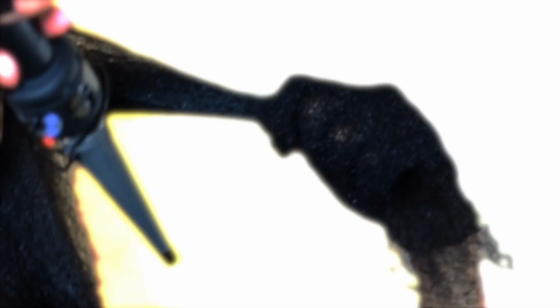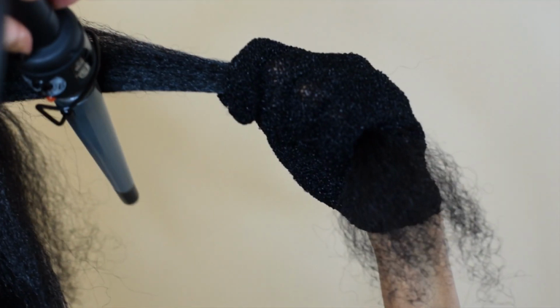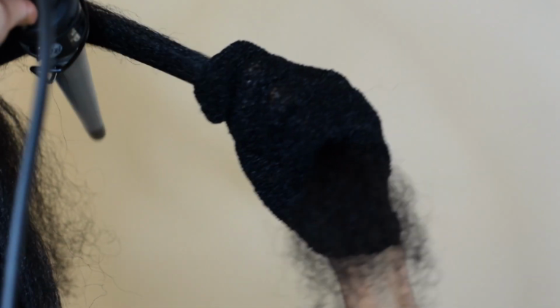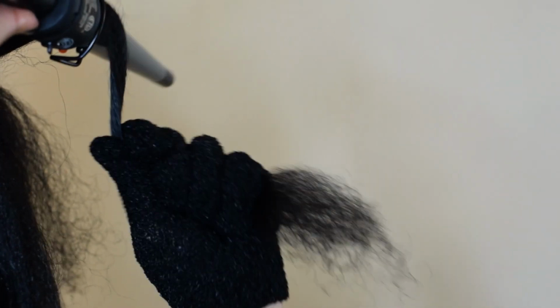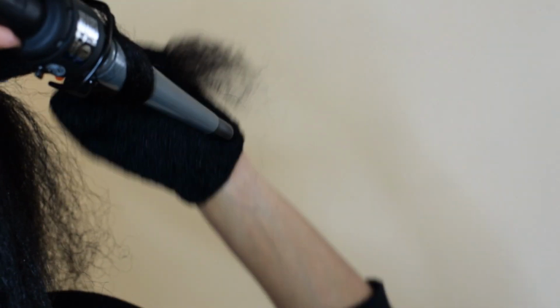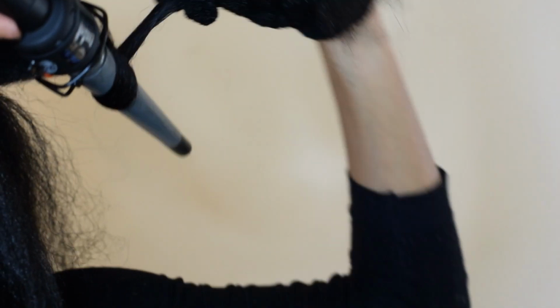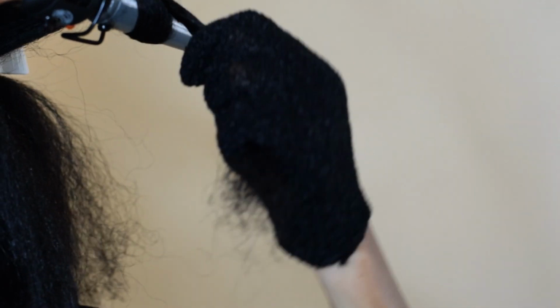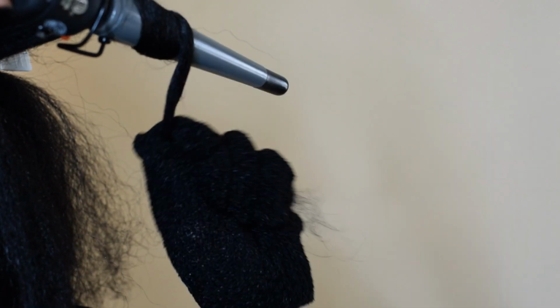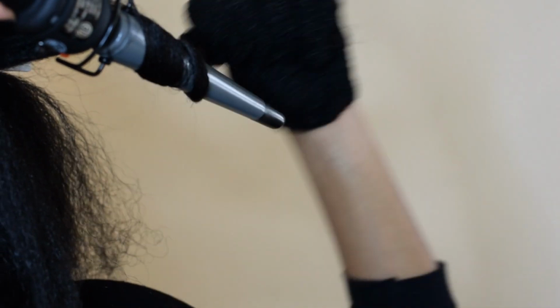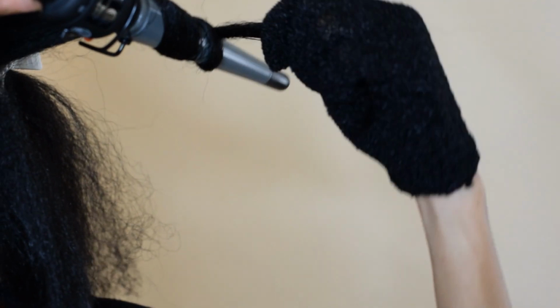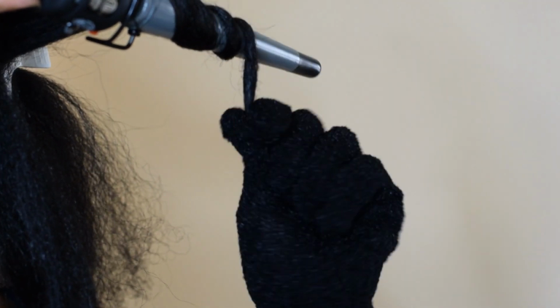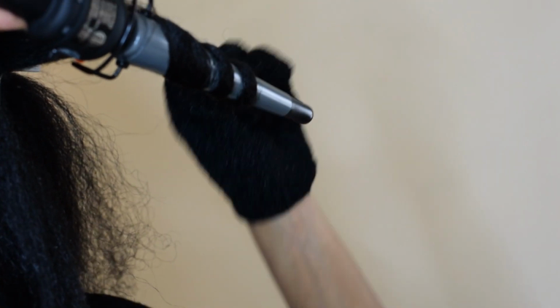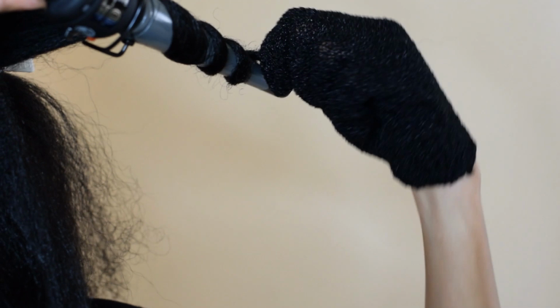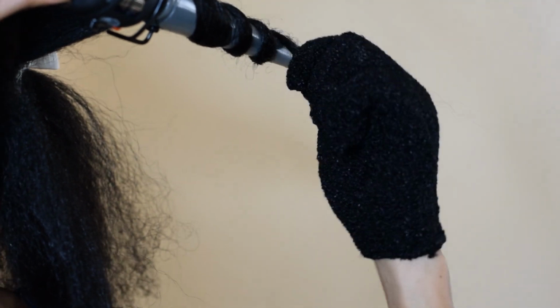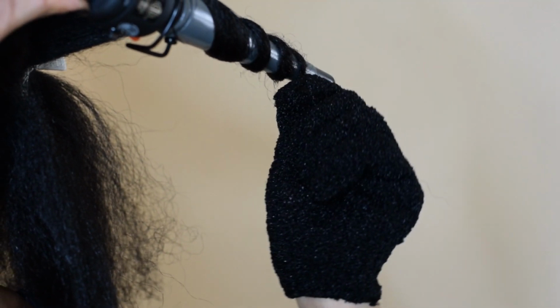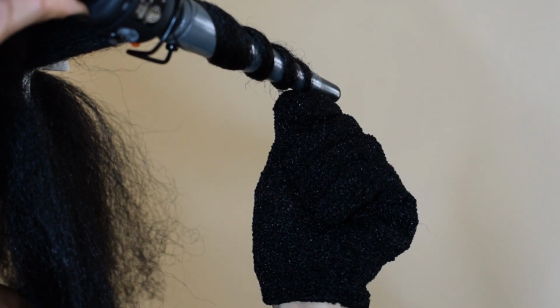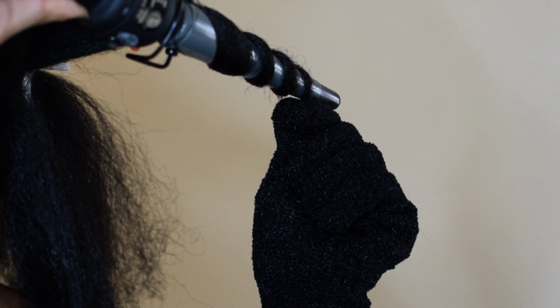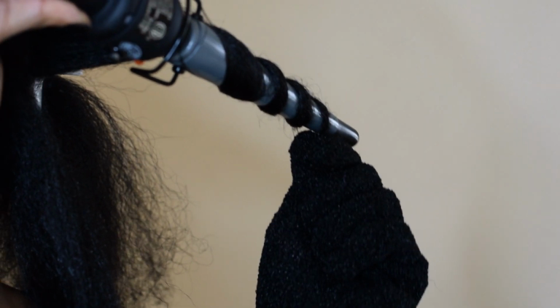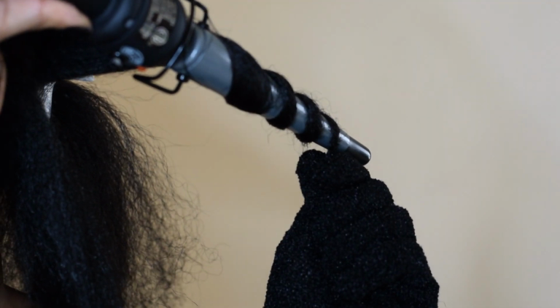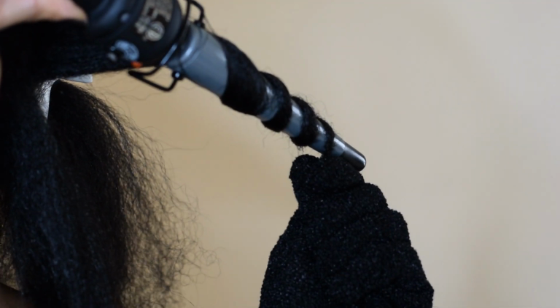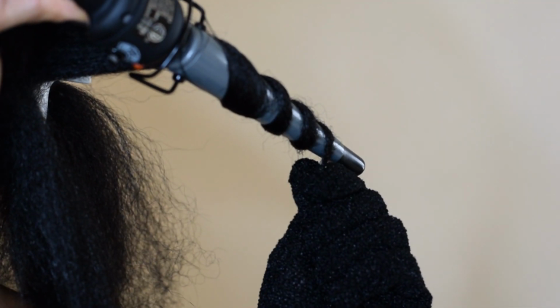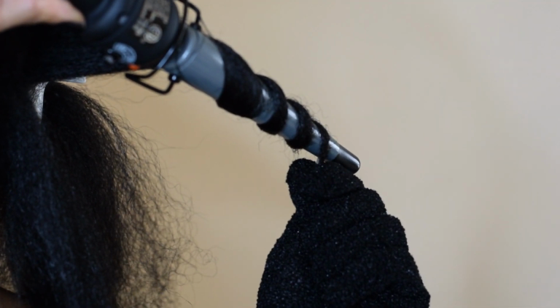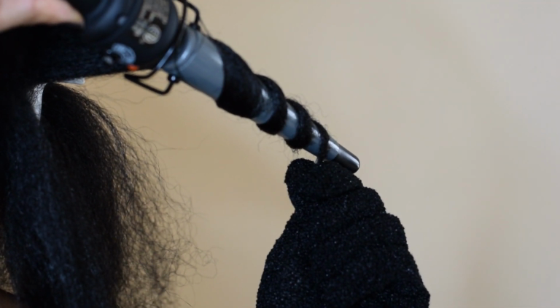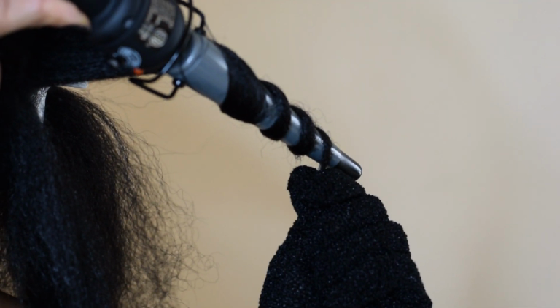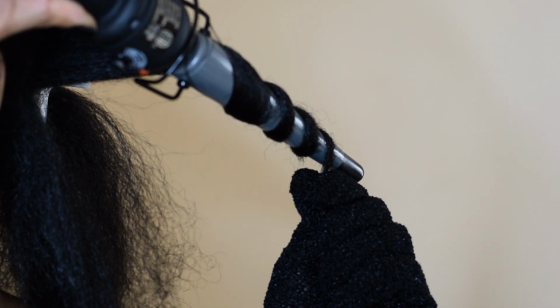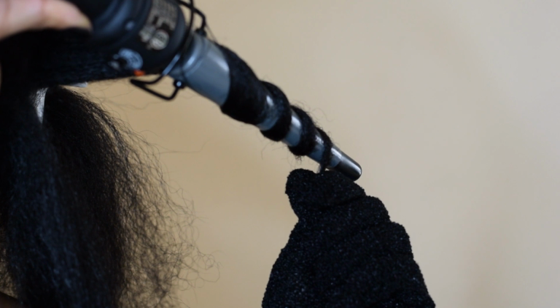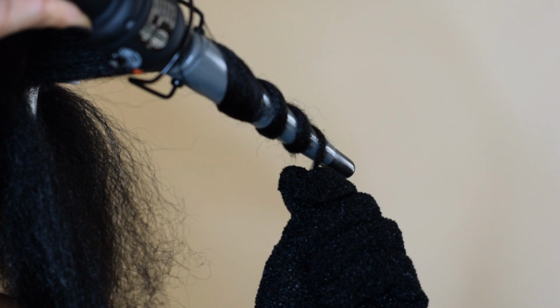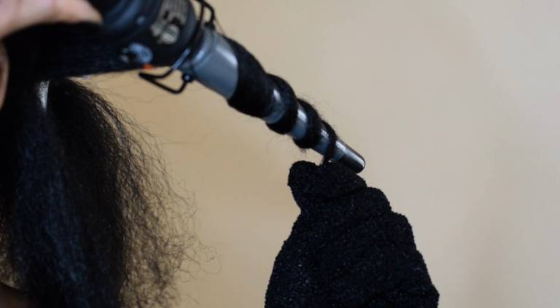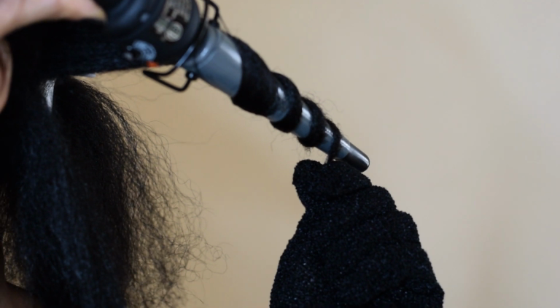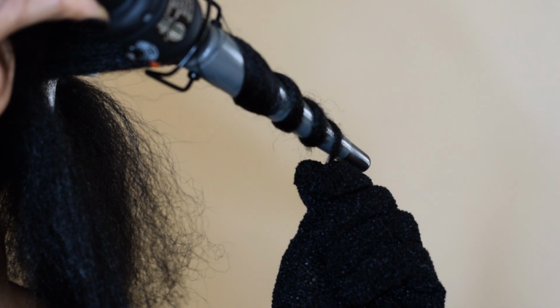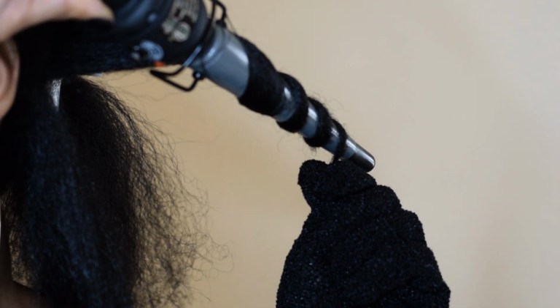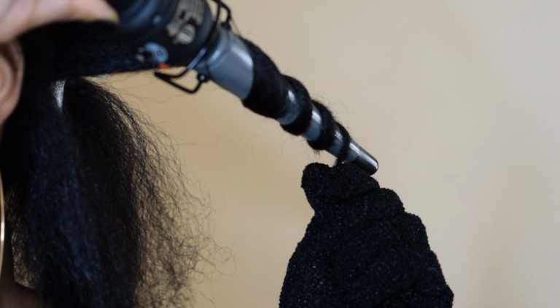Wand curling can be very simple as long as you have your angles right. All you have to do is take a section of hair and wrap downwards on the wand. I held my hair on the wand for about 10 seconds. Unravel your curl and you're done.